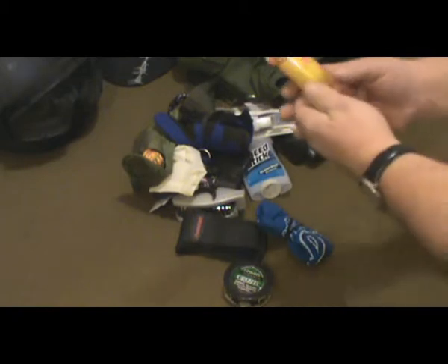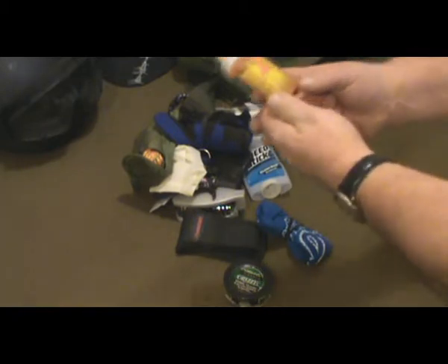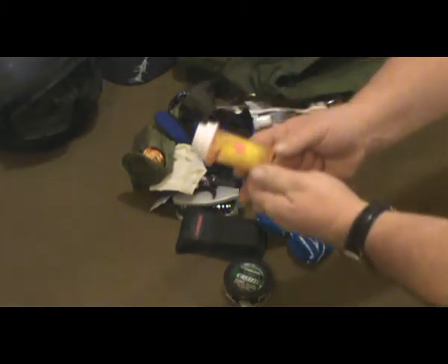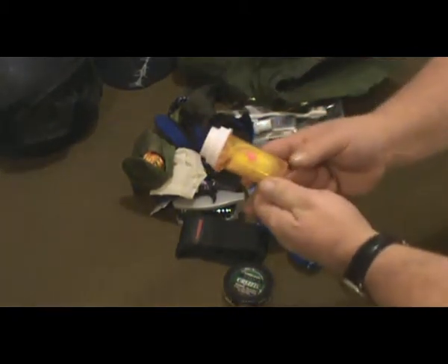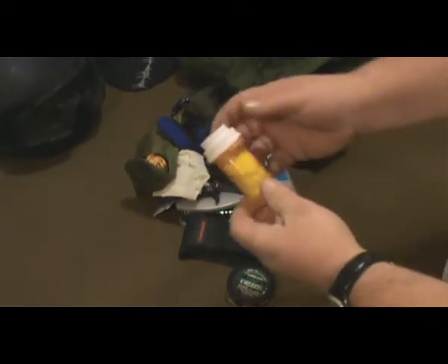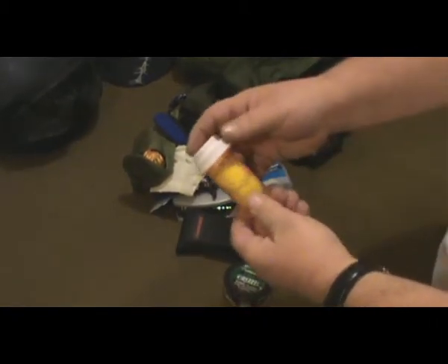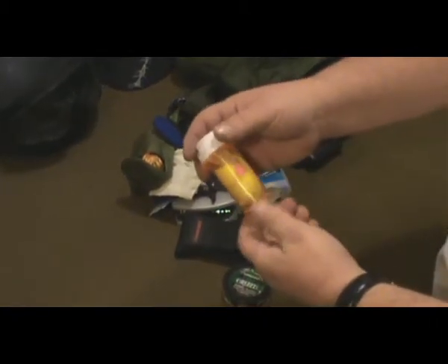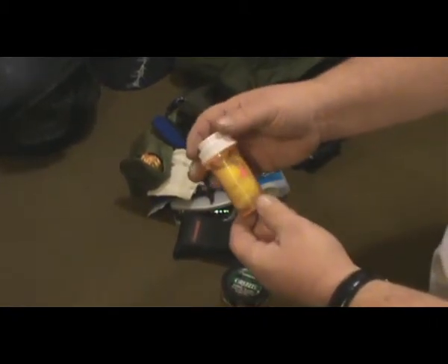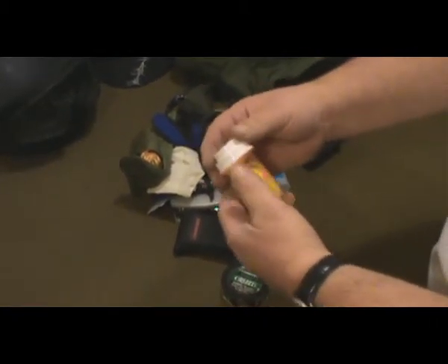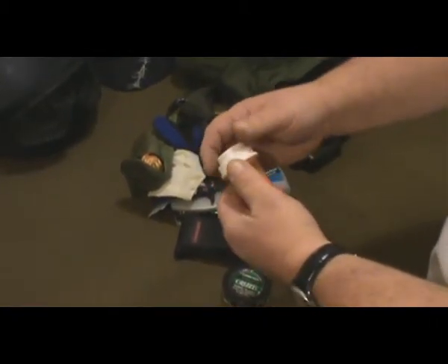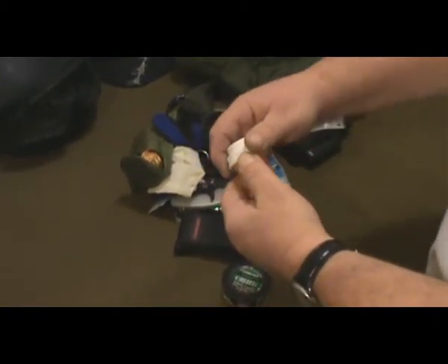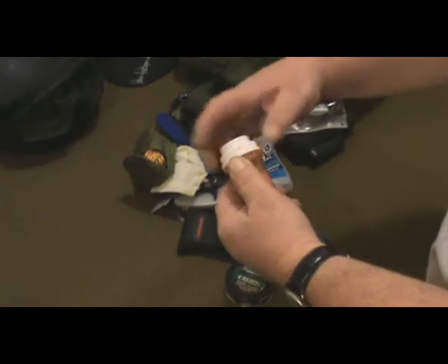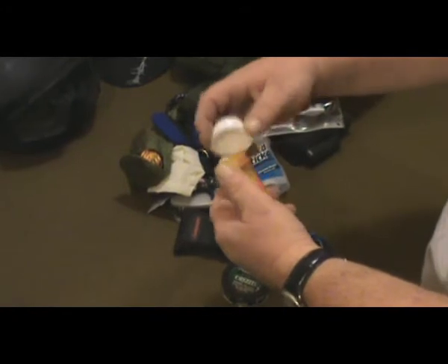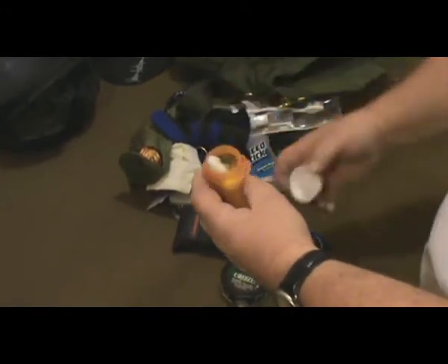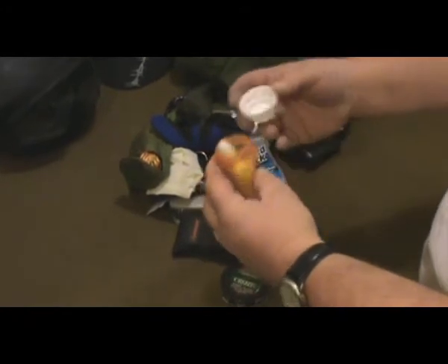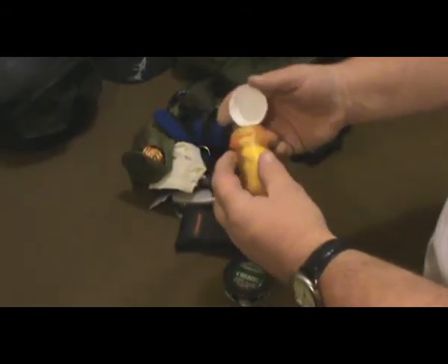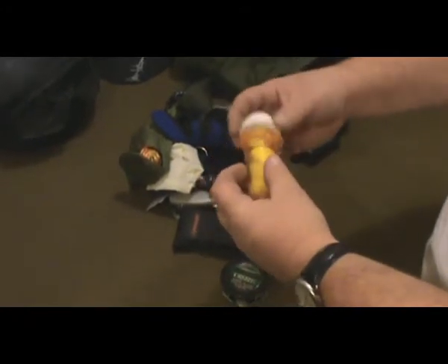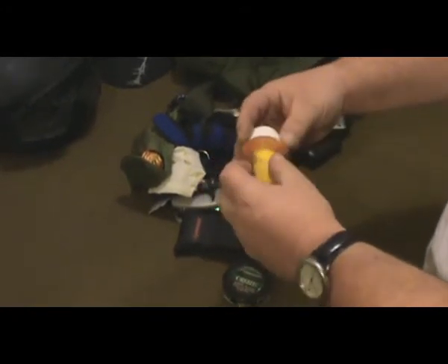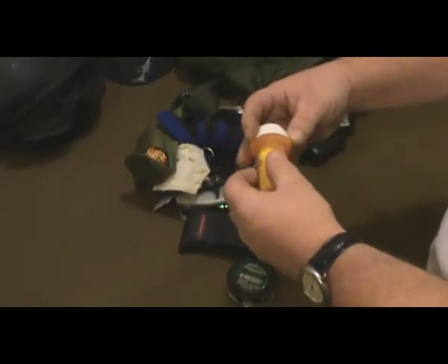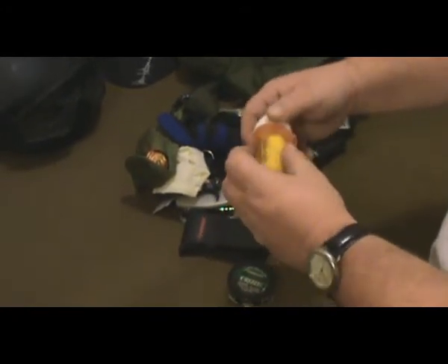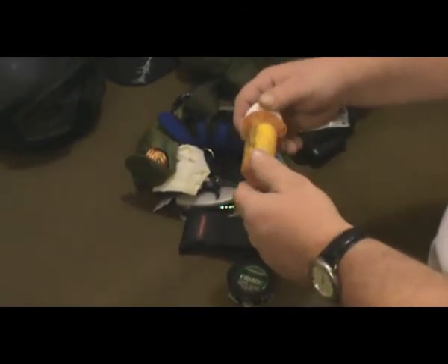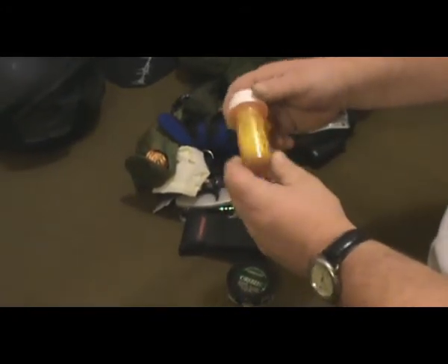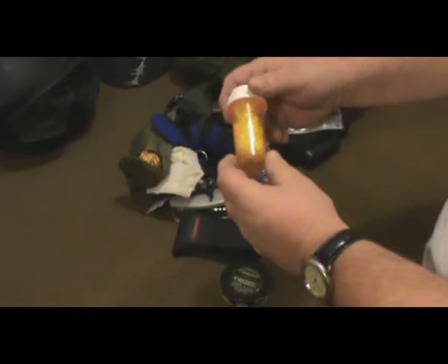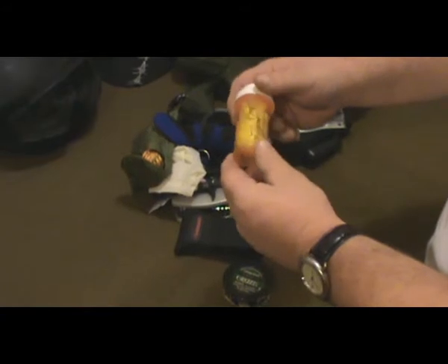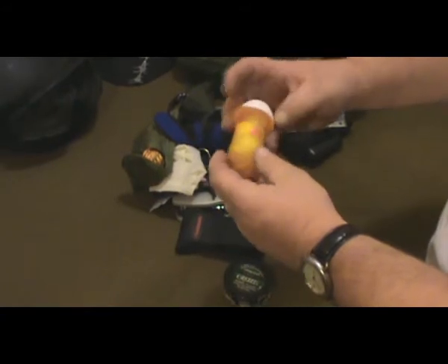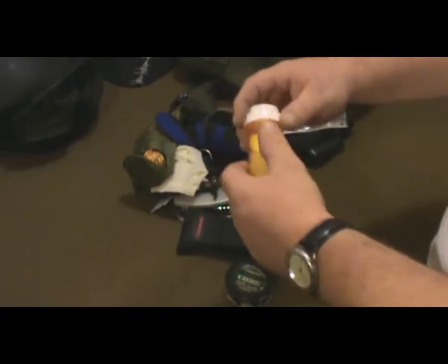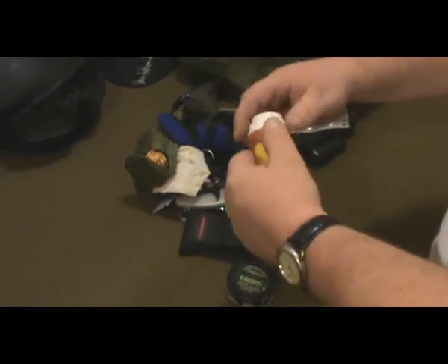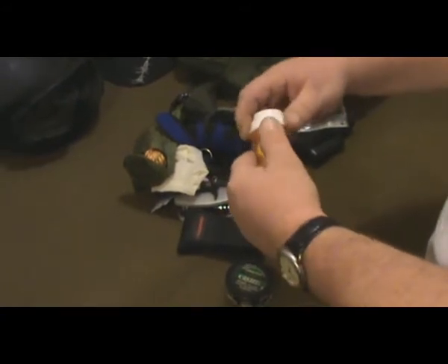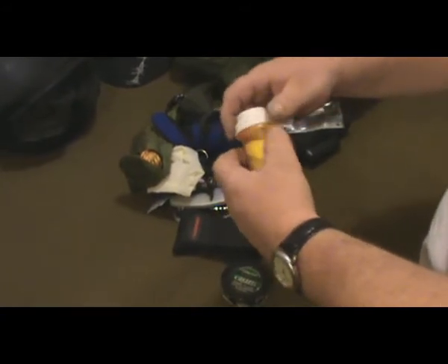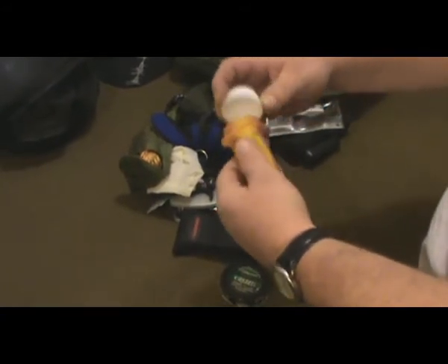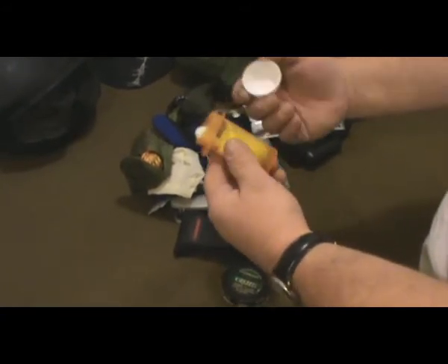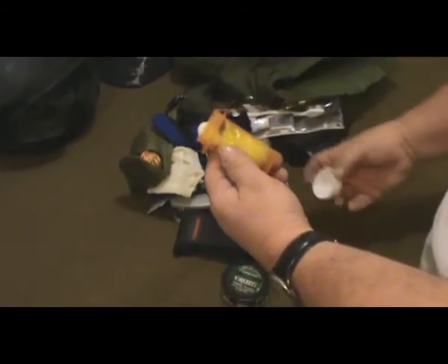I took some cotton balls, put them with some rubbing alcohol, and put them in a prescription bottle to make more or less homemade alcohol swabs.